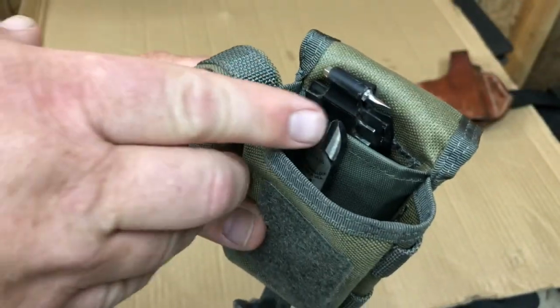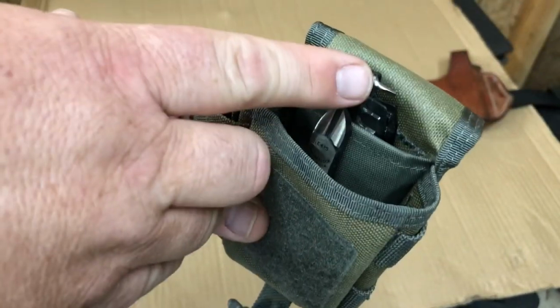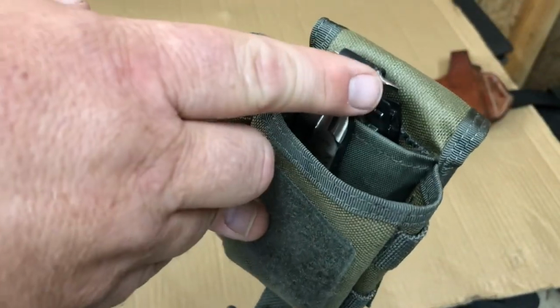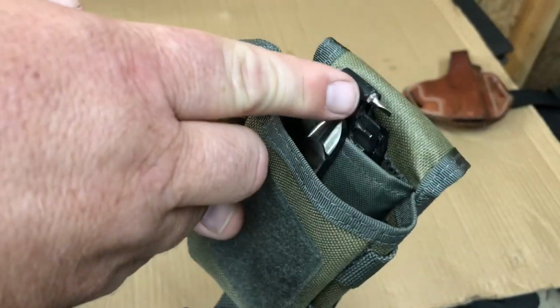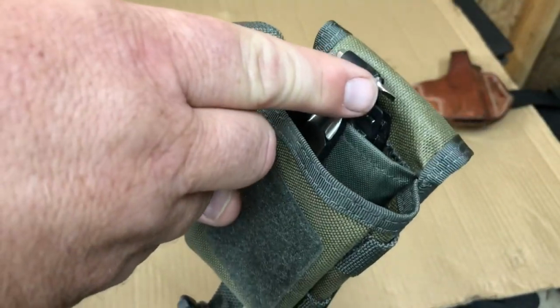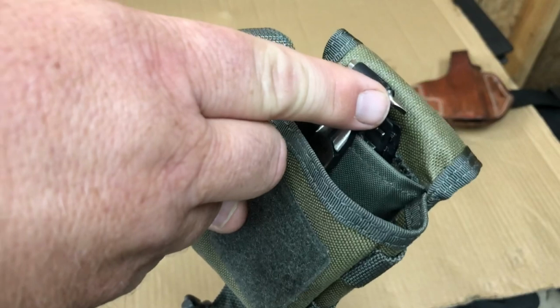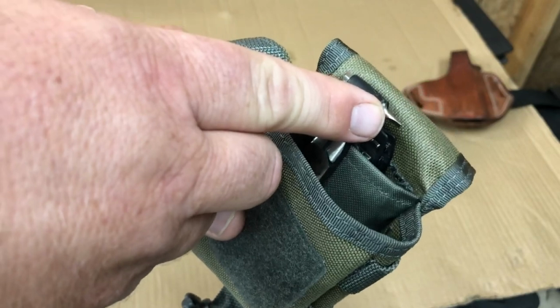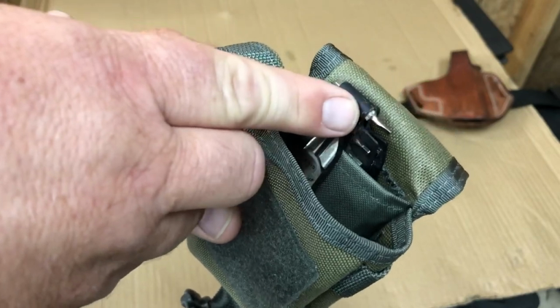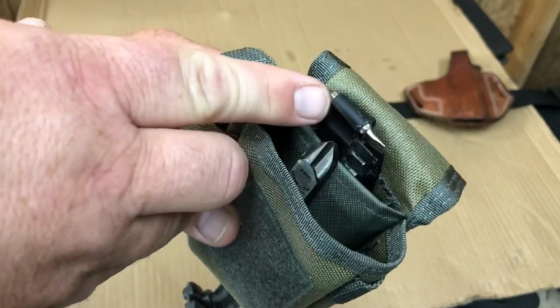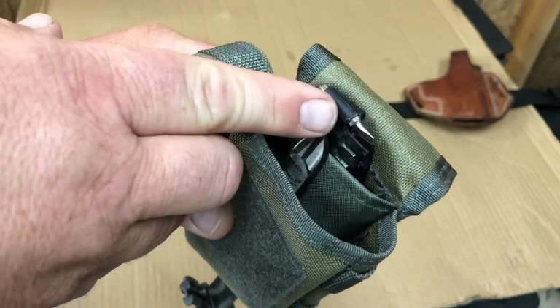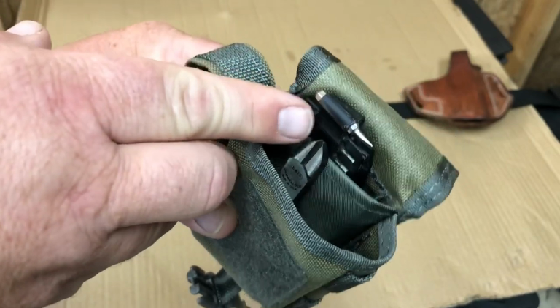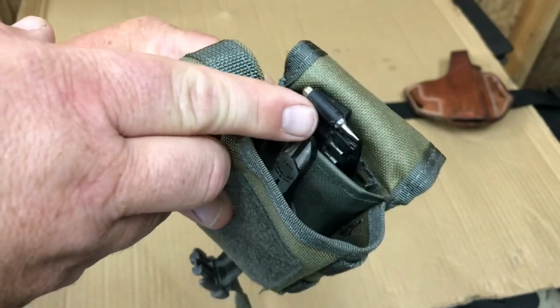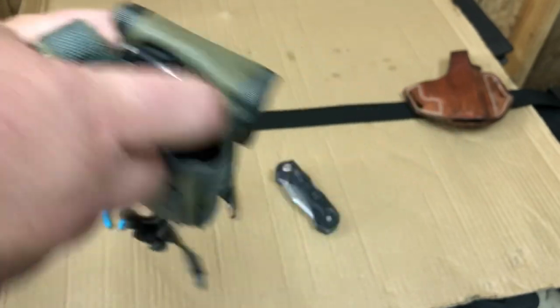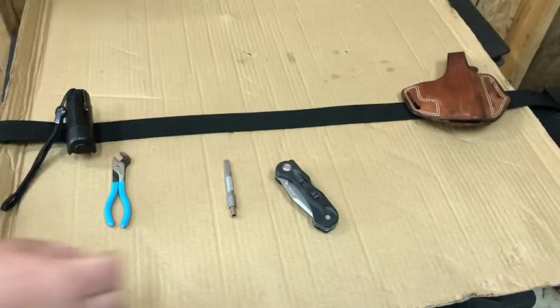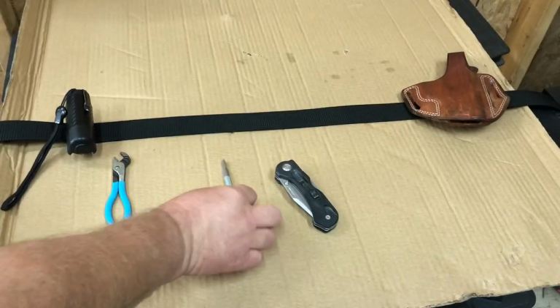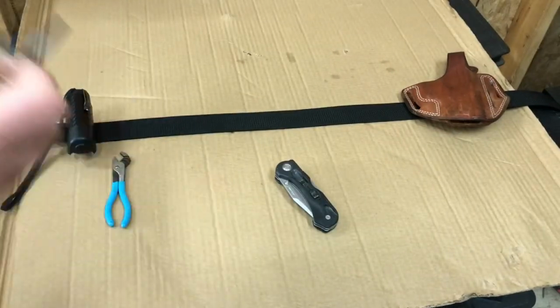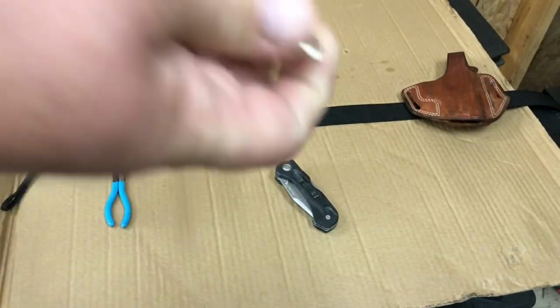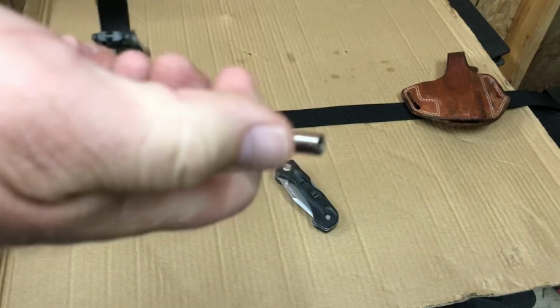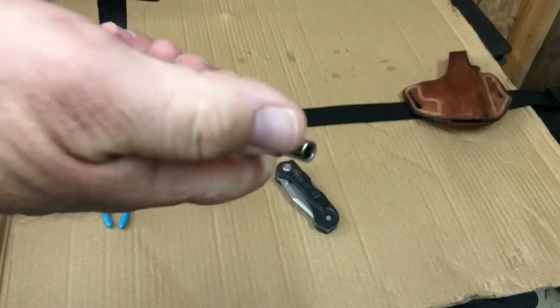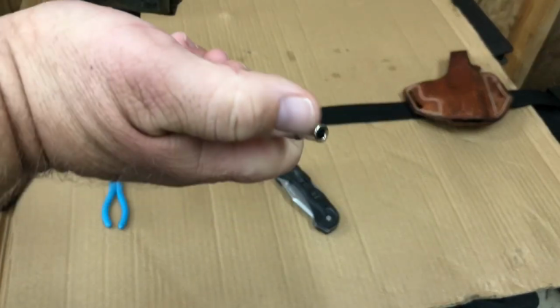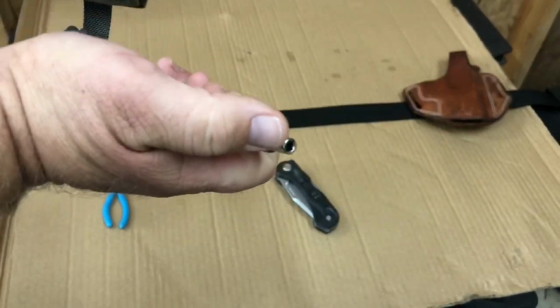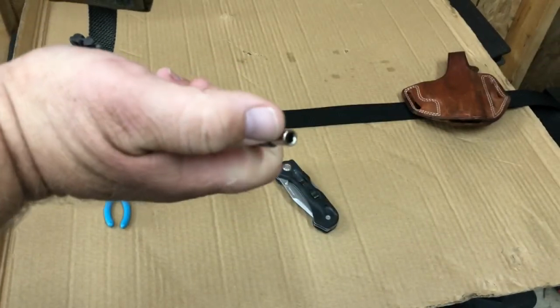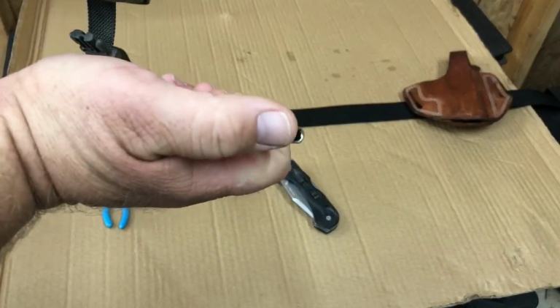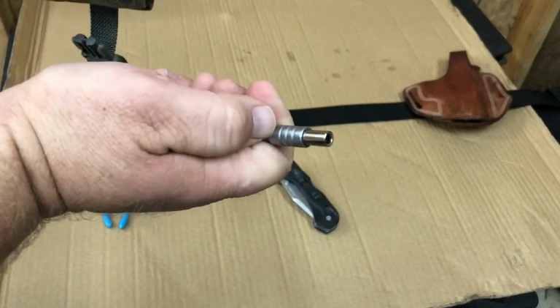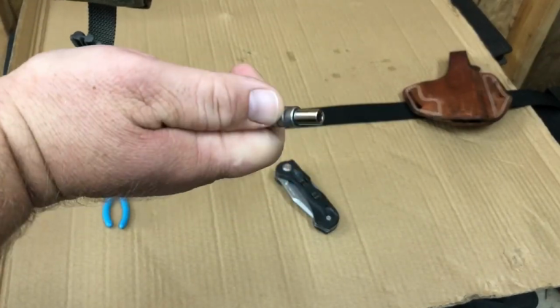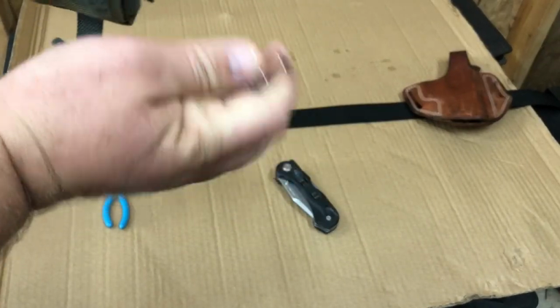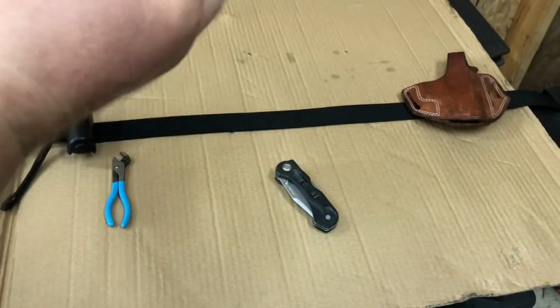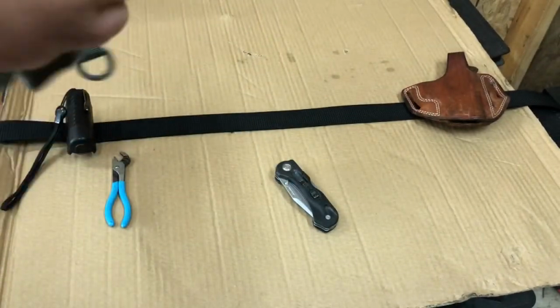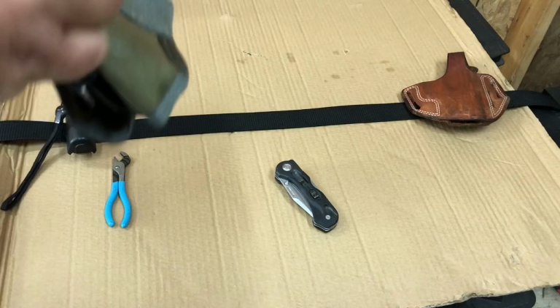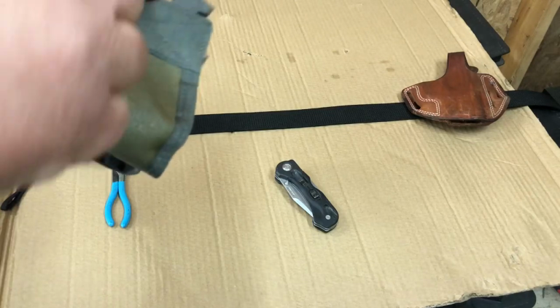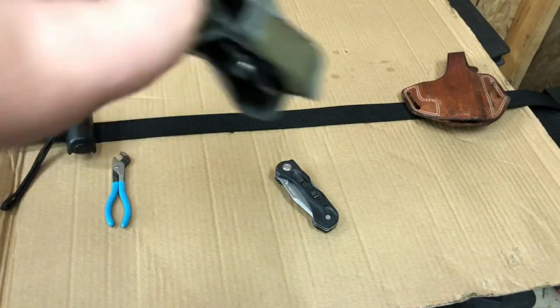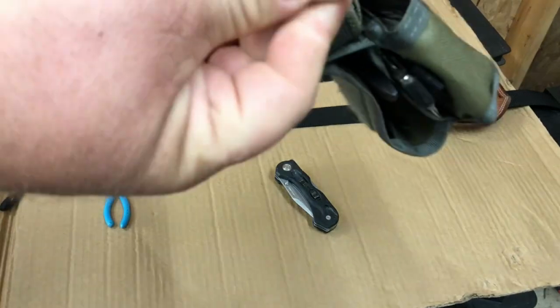I've adapted a little tweaker bit — Leatherman stuff is great but they don't have a good tweaker bit, so I've adapted that to fit in there. I also got an adapter to fit the tweaker bit into the Leatherman extension.